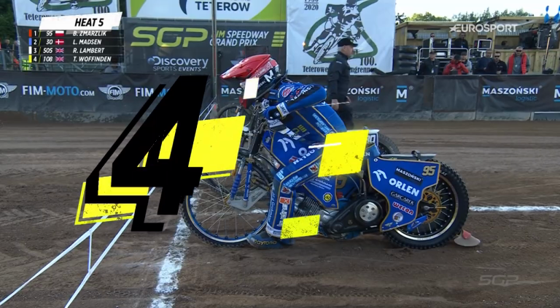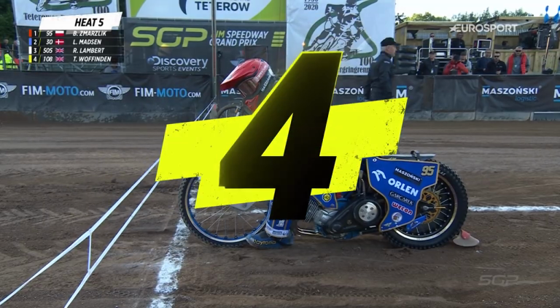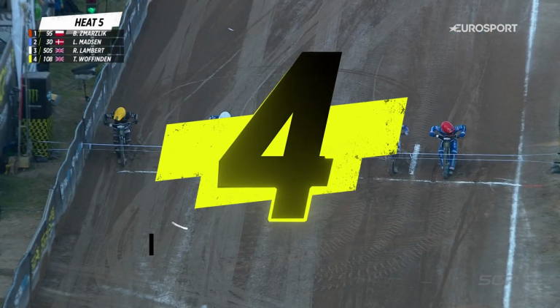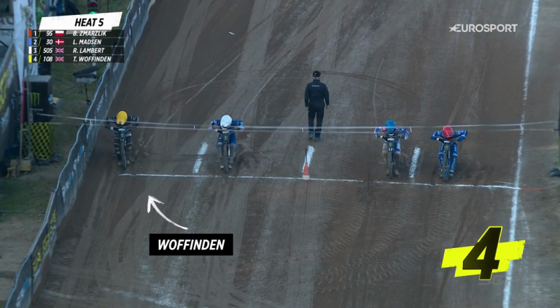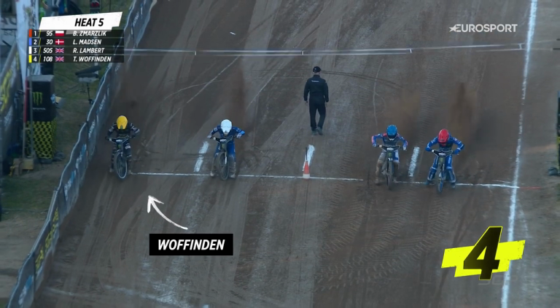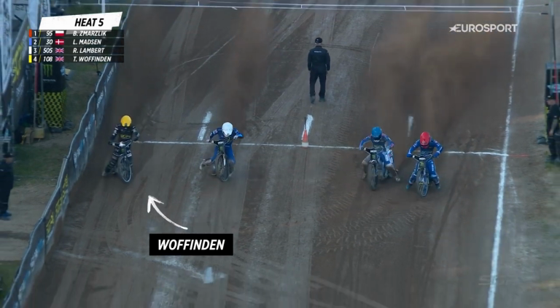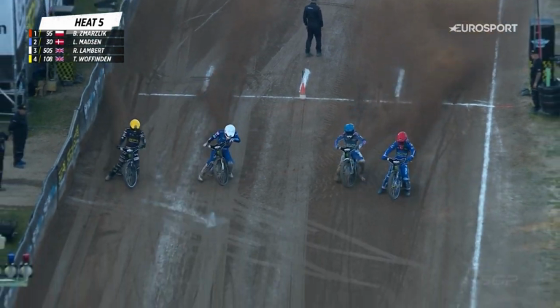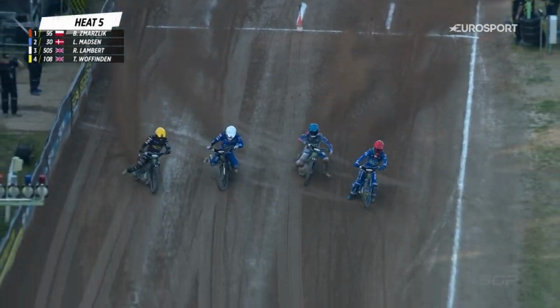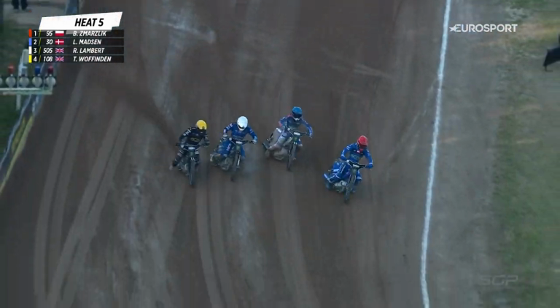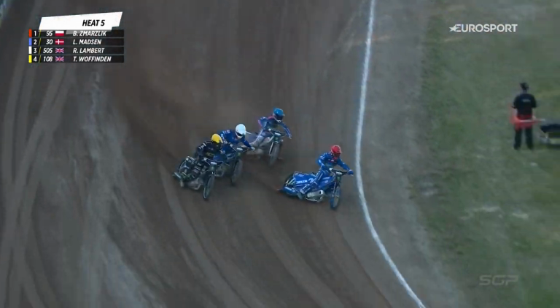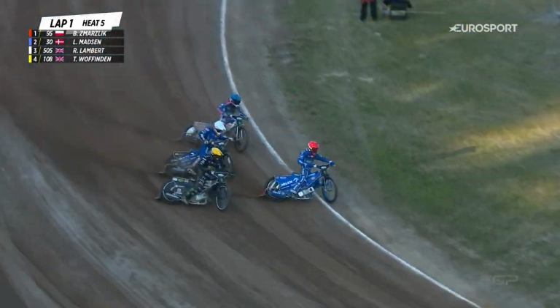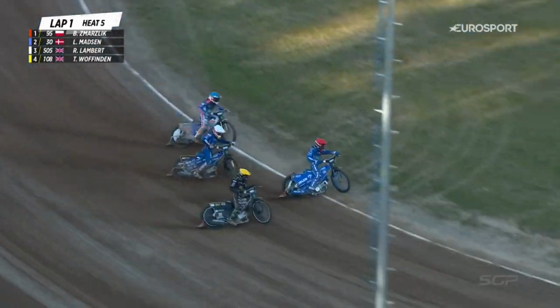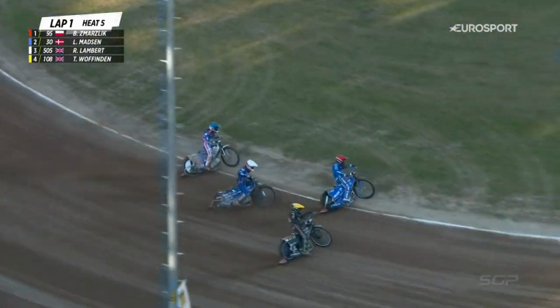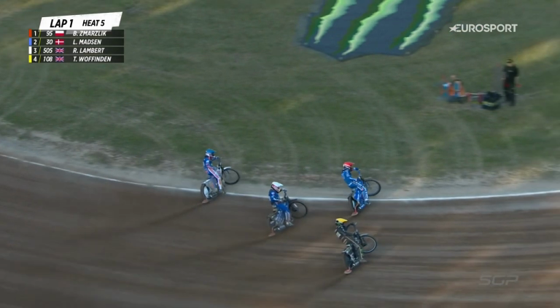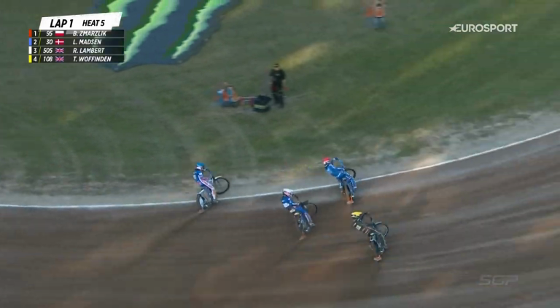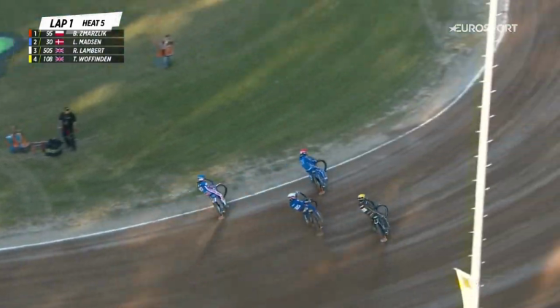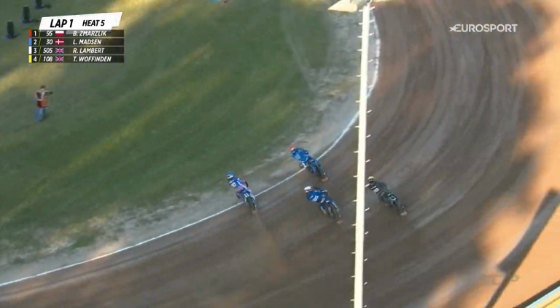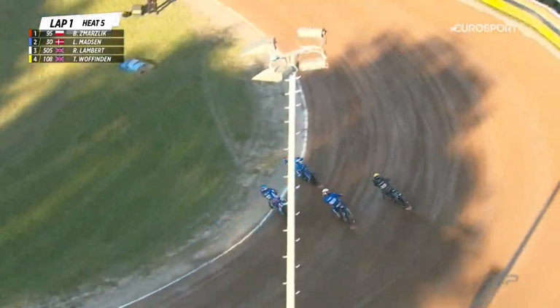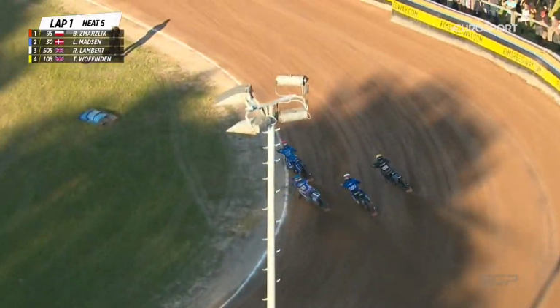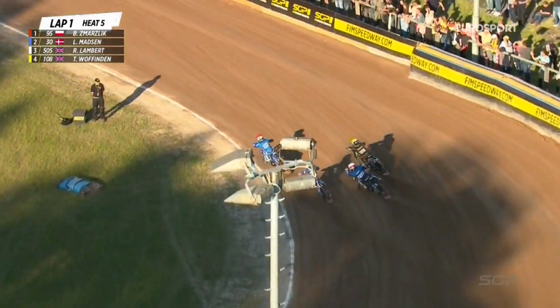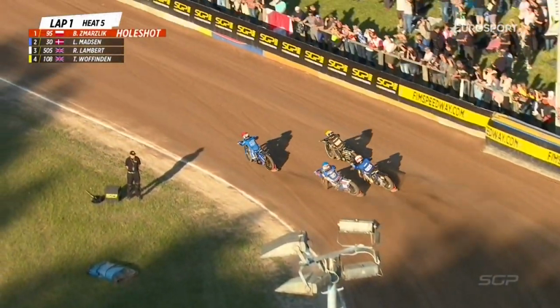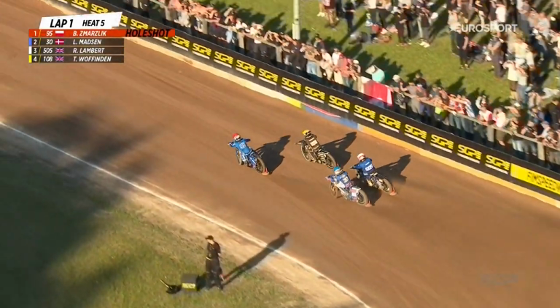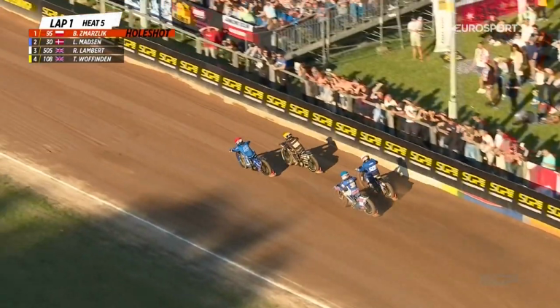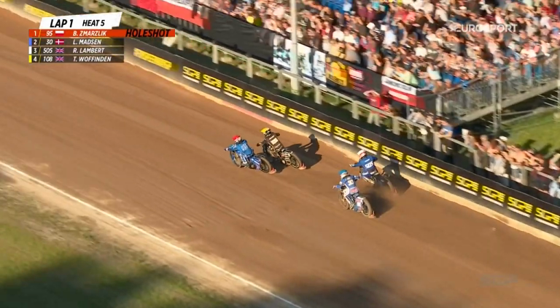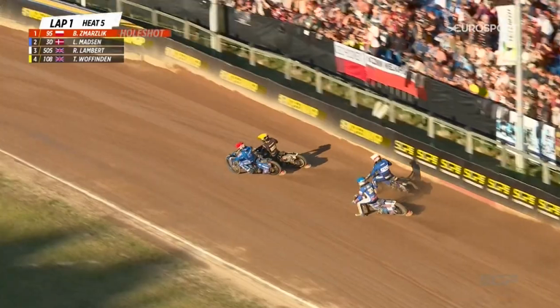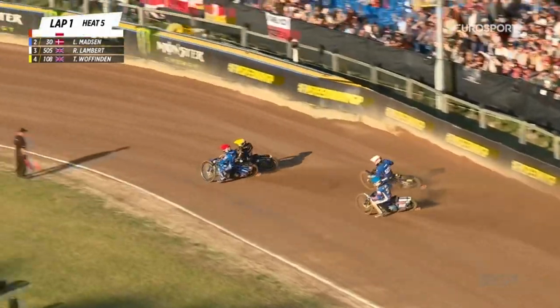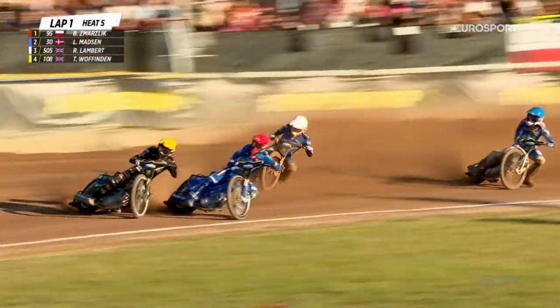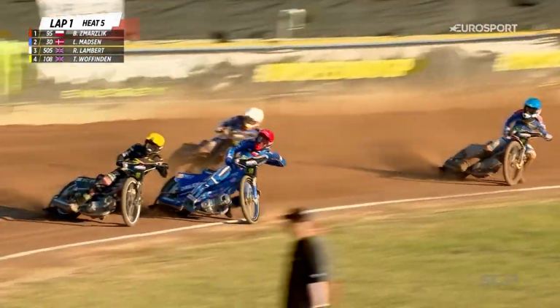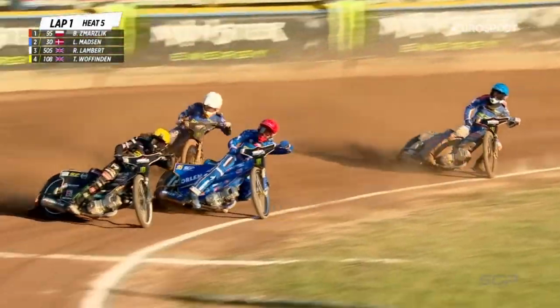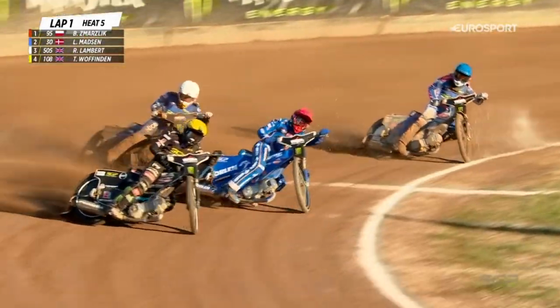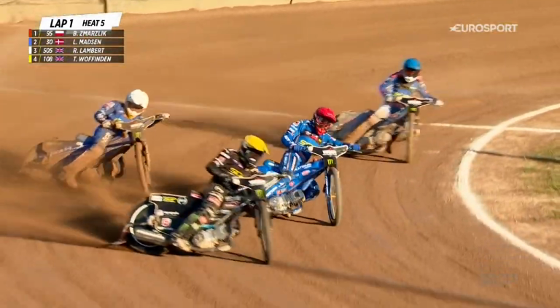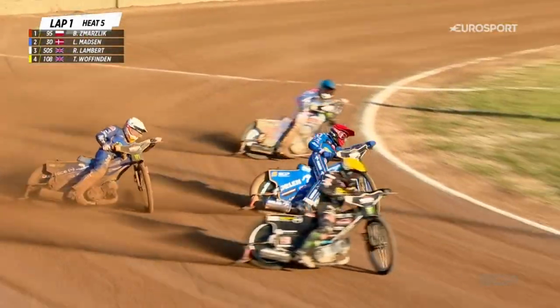Green Line is on, away they go. The inside has worked well — Woffinden's there though. Look at that from Smarzlik, hugging that inside. He now comes off the corner and Woffinden's right alongside him — a terrific effort from Tai Woffinden.